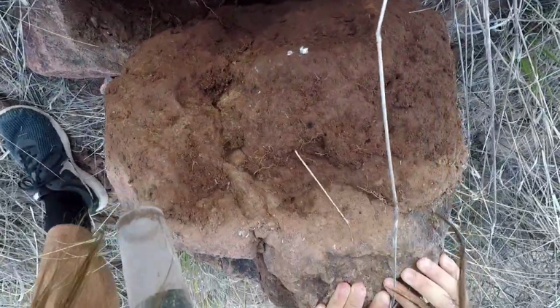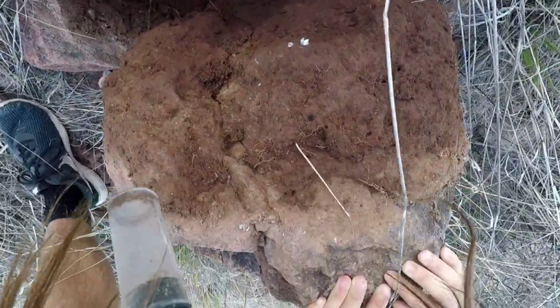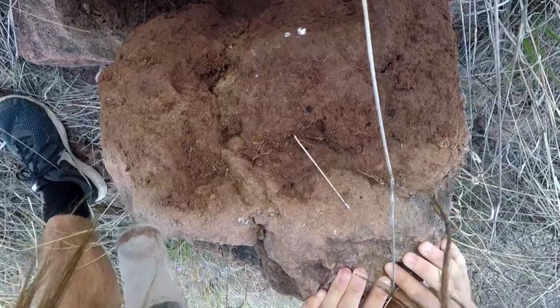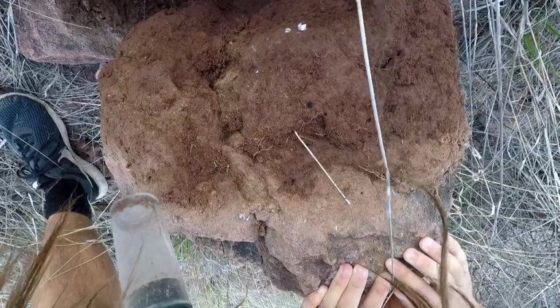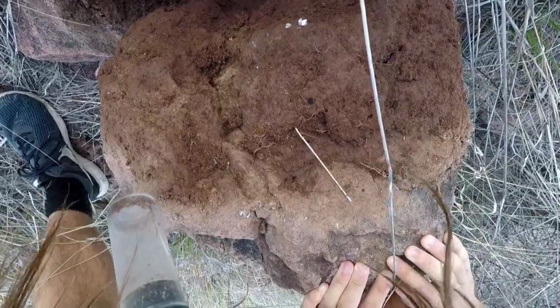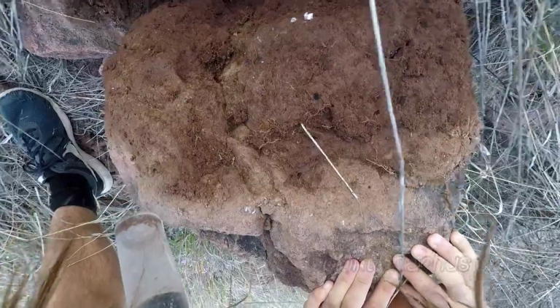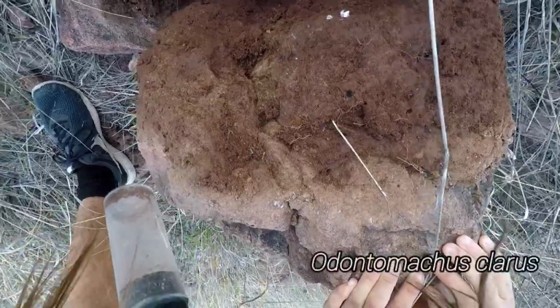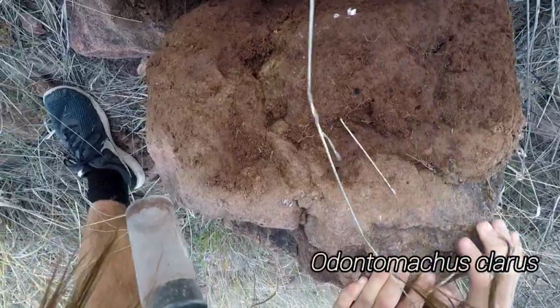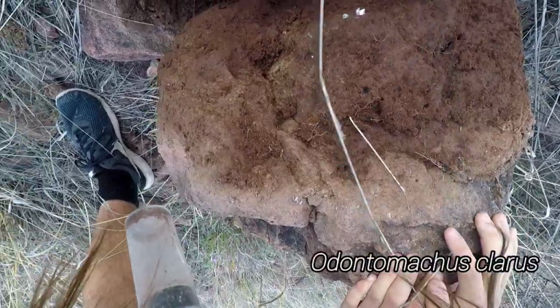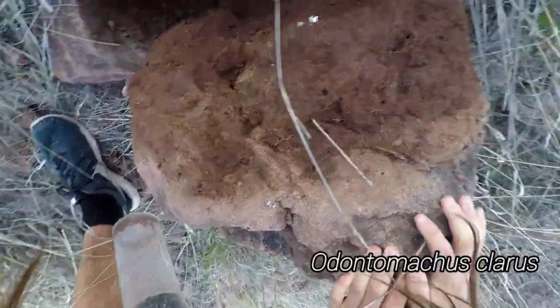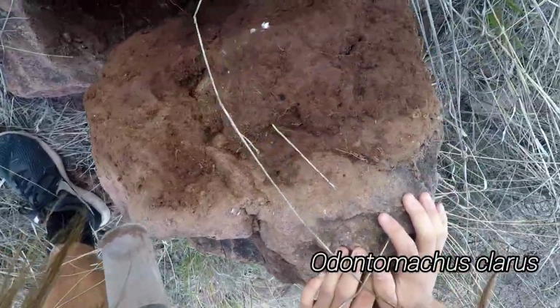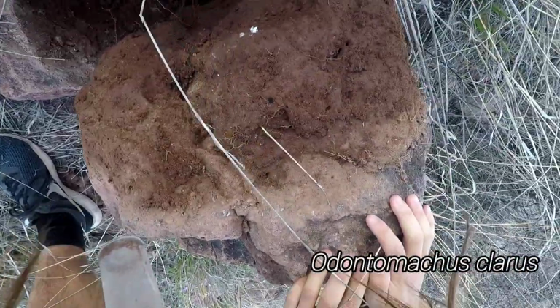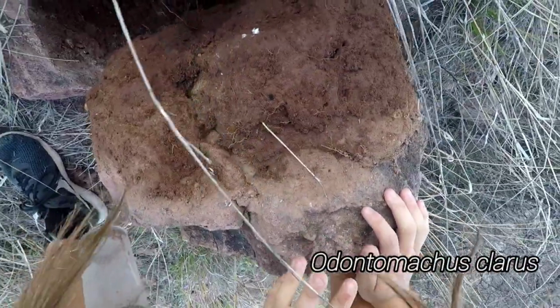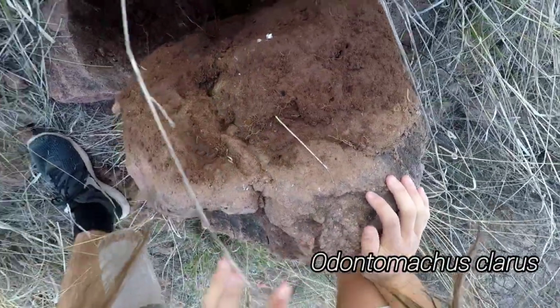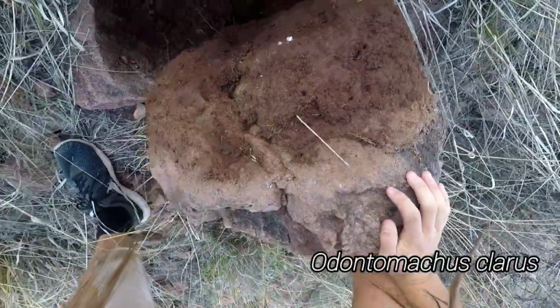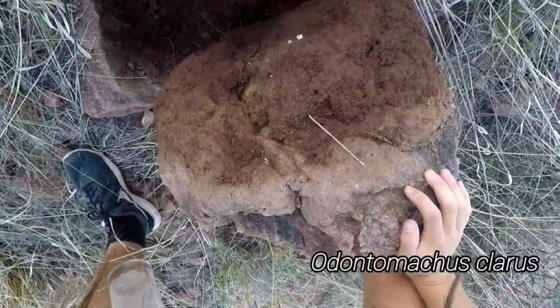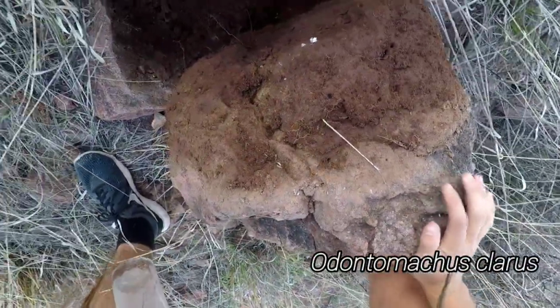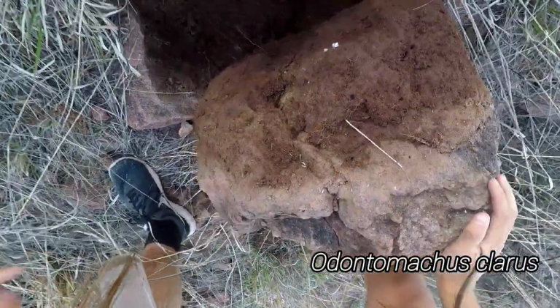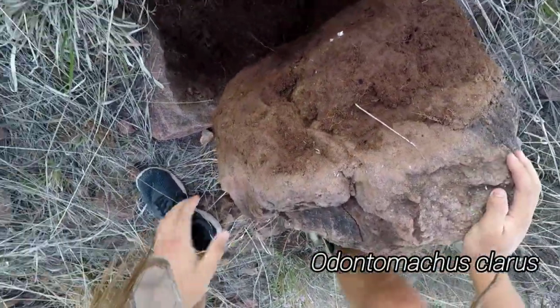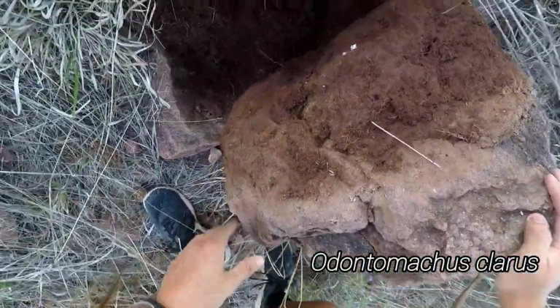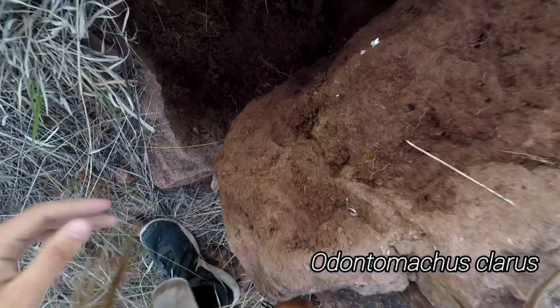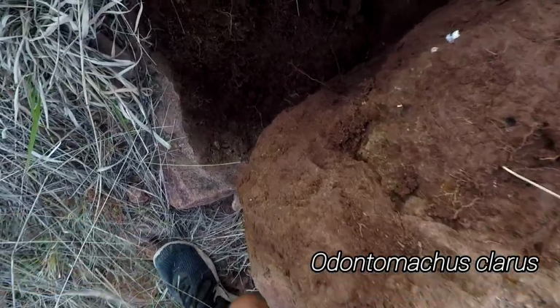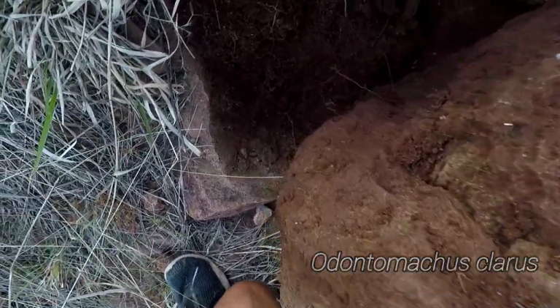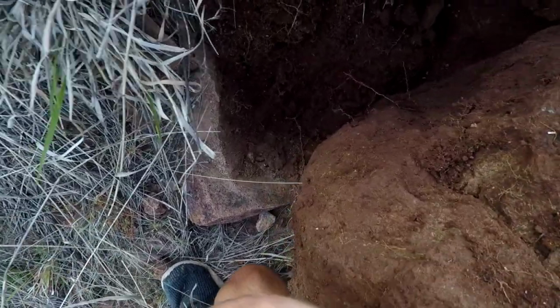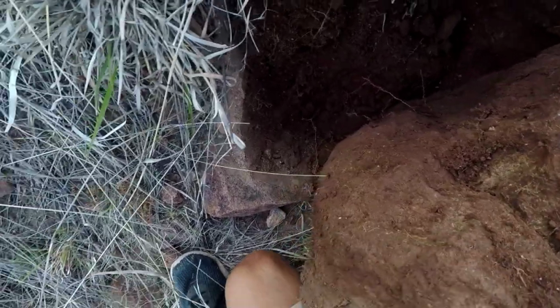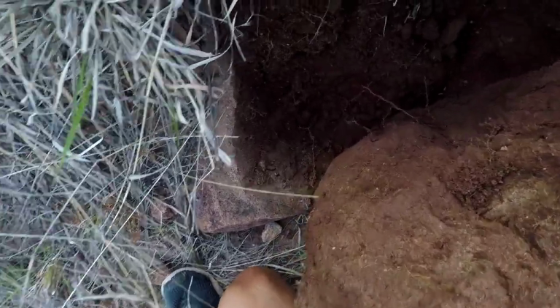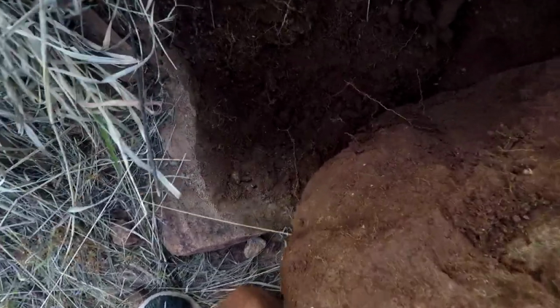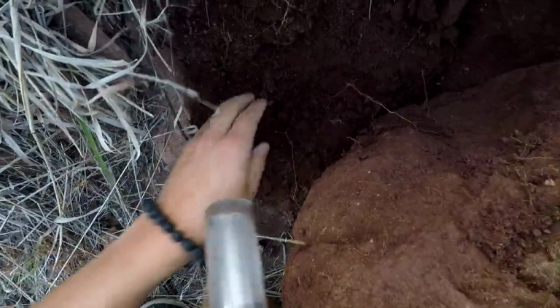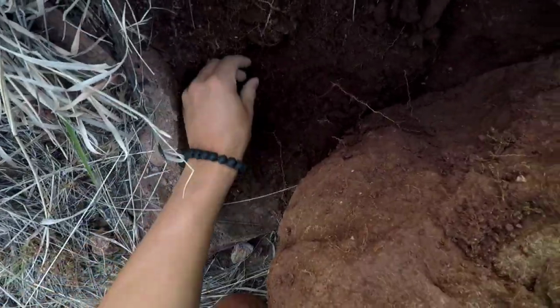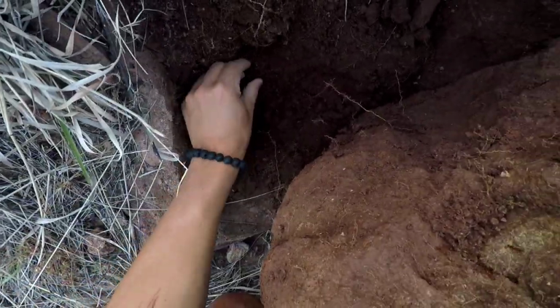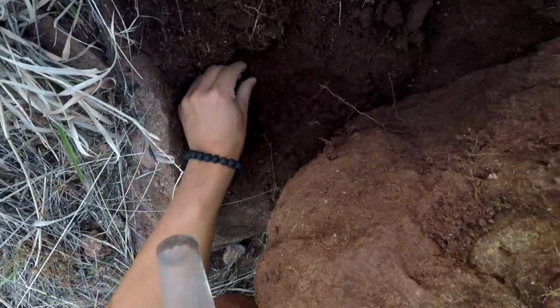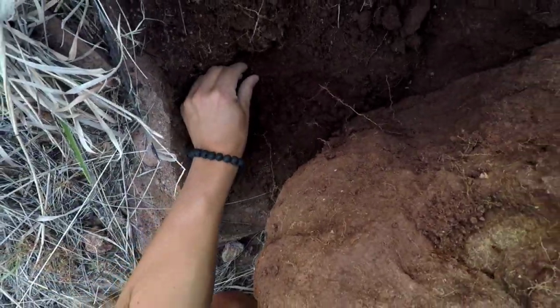Big ol' Odontomachus colony. And a little thief ant colony right next door. Oh, and there's the Odontomachus queen.